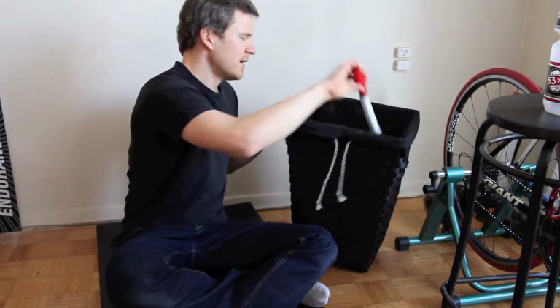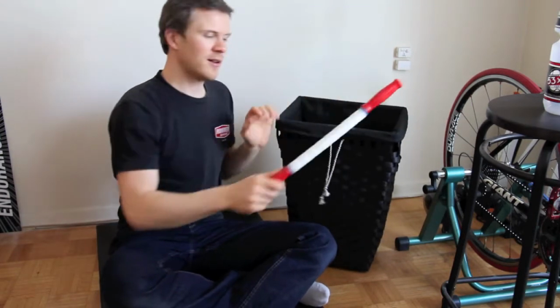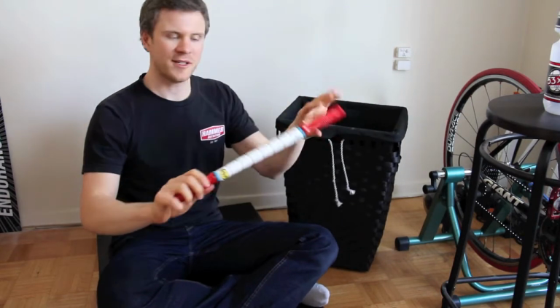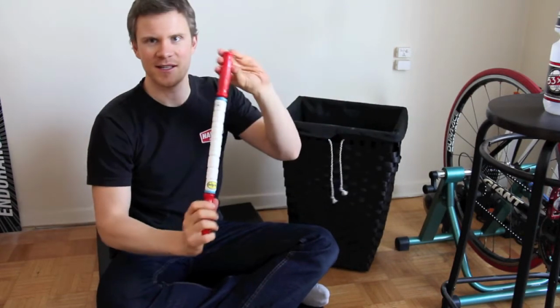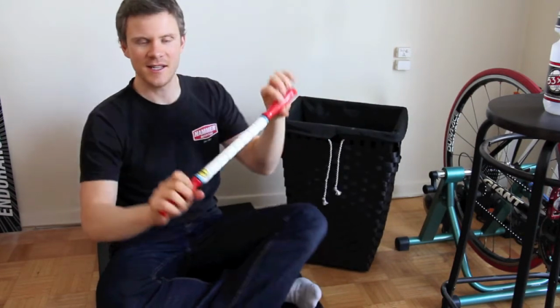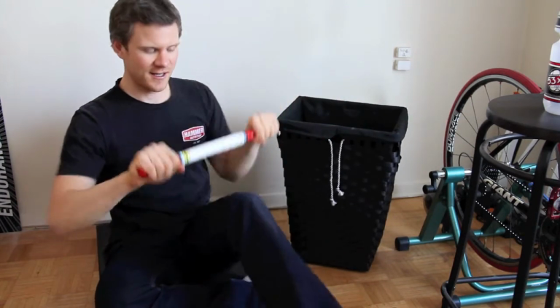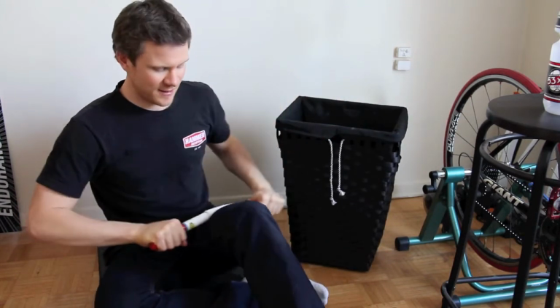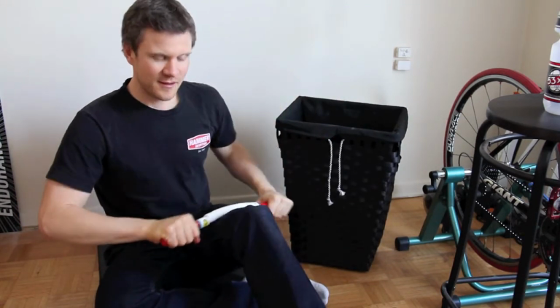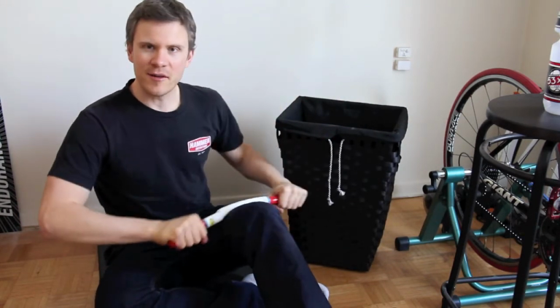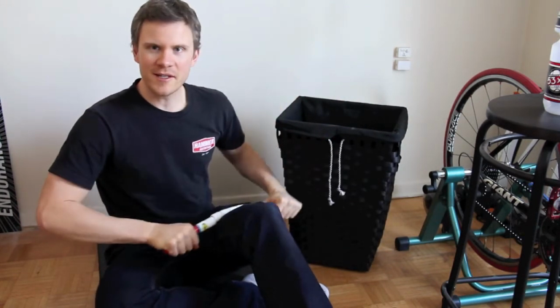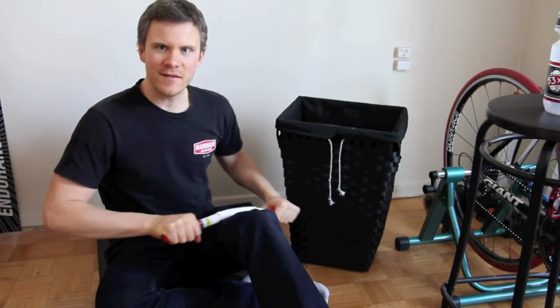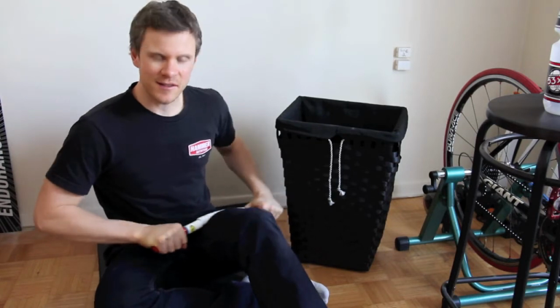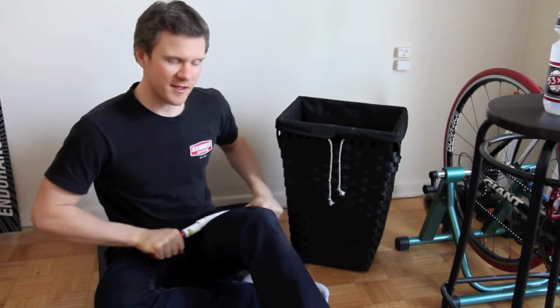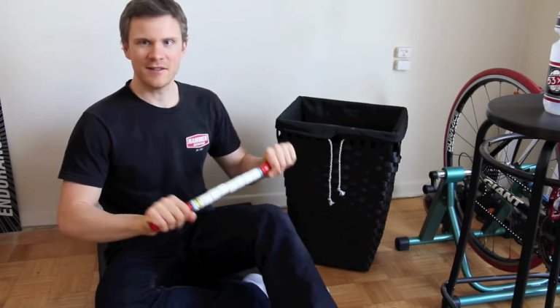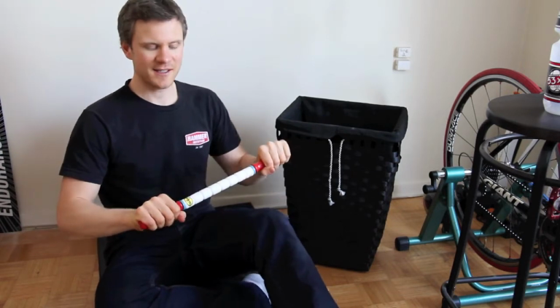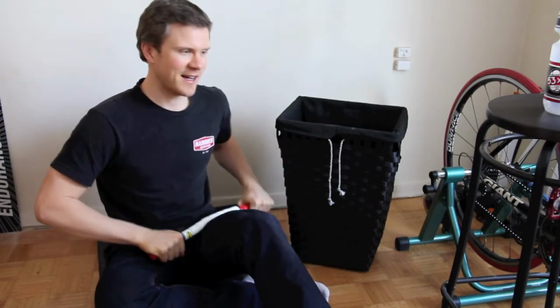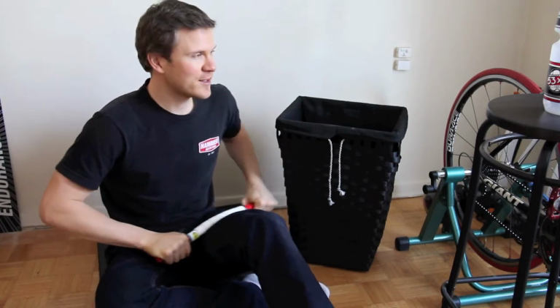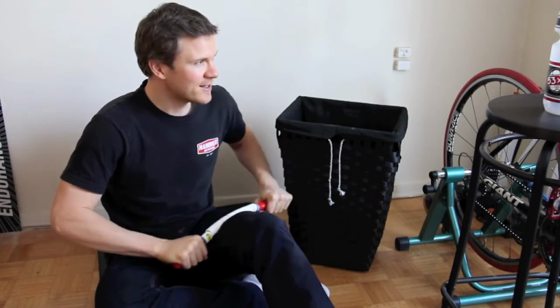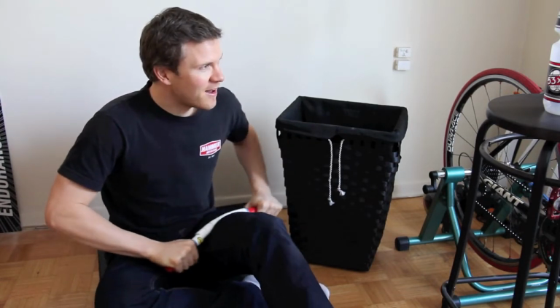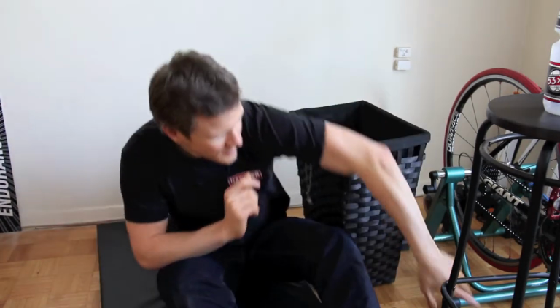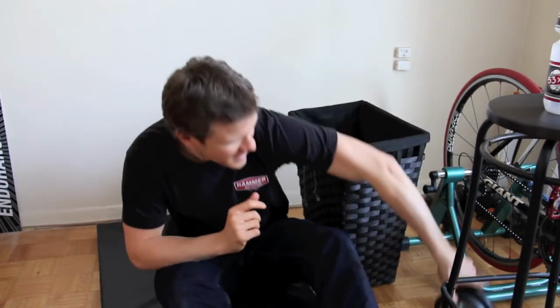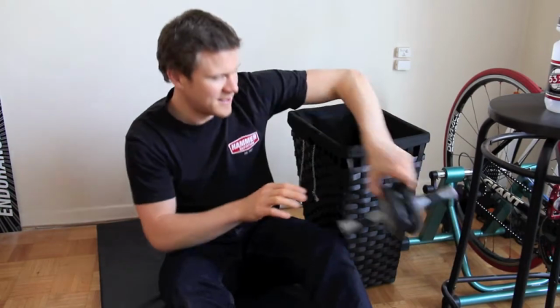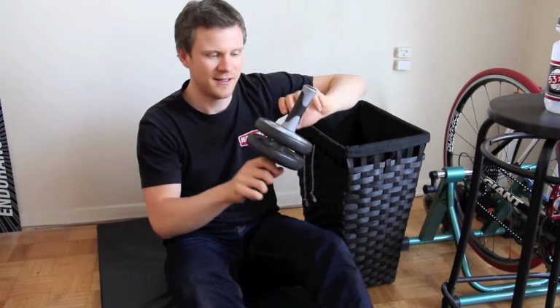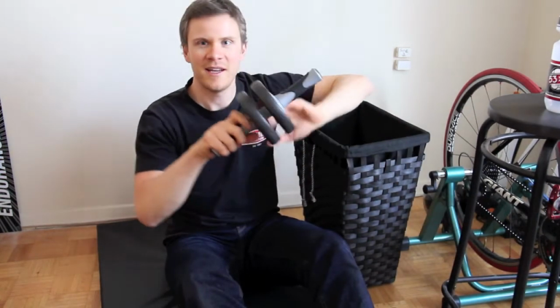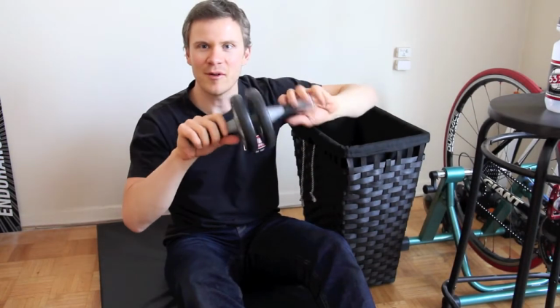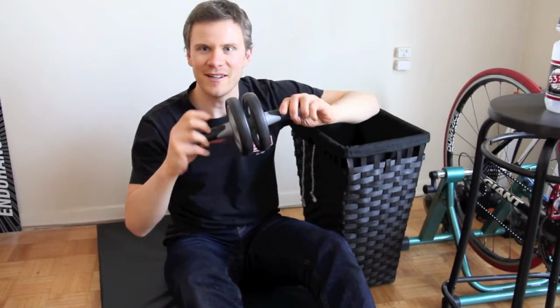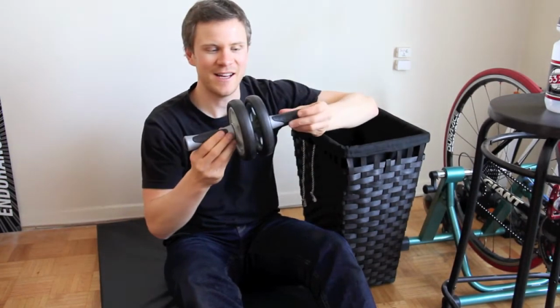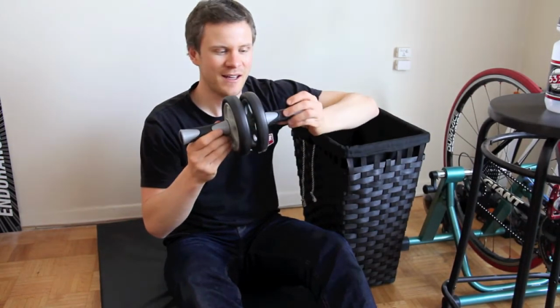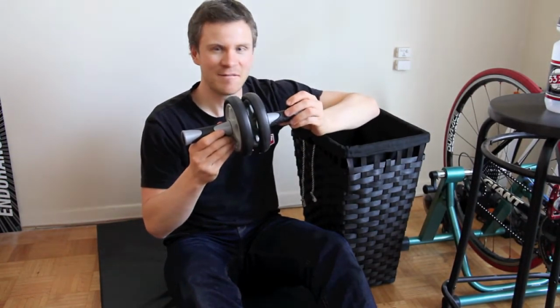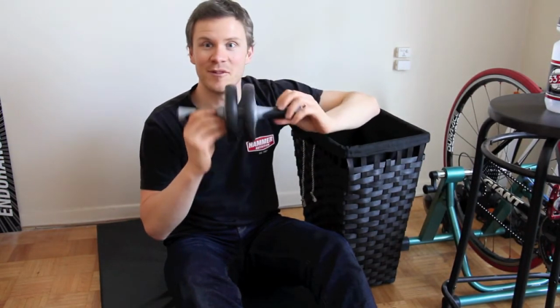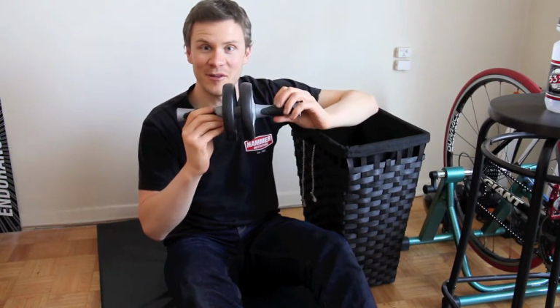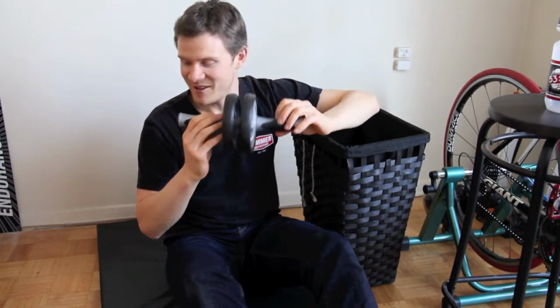A smaller option is a stick. It's great when you're watching TV just for massaging your legs. We've also got an ab roller — though I don't use this at all.